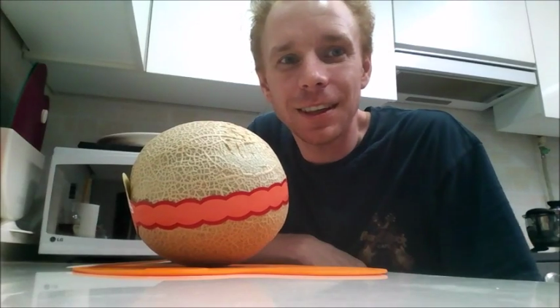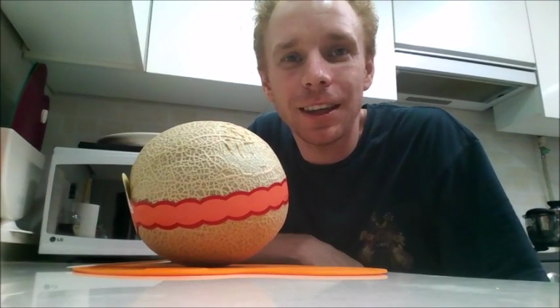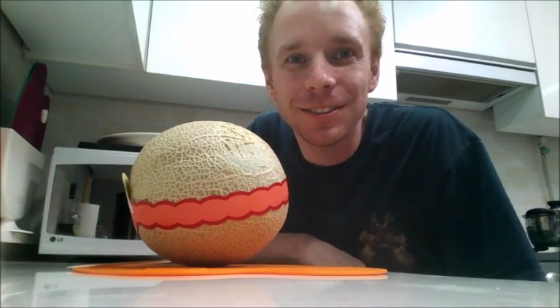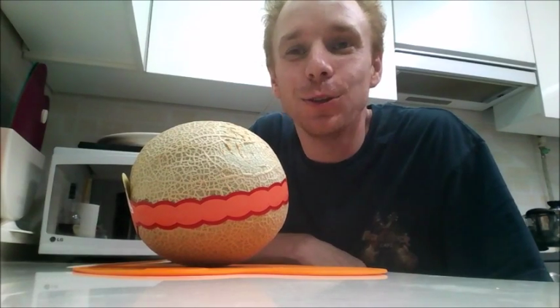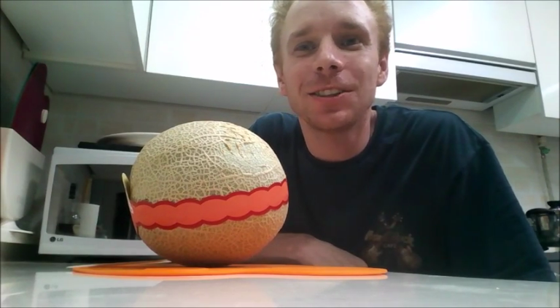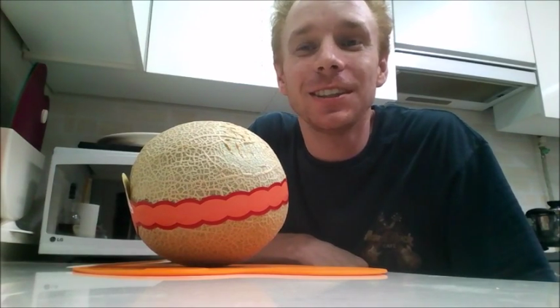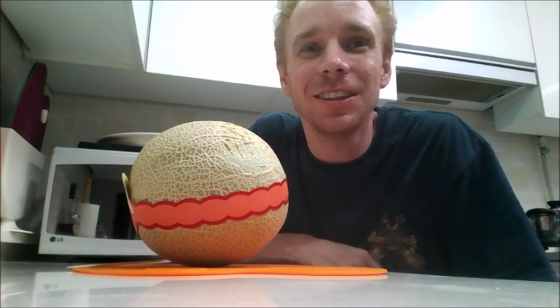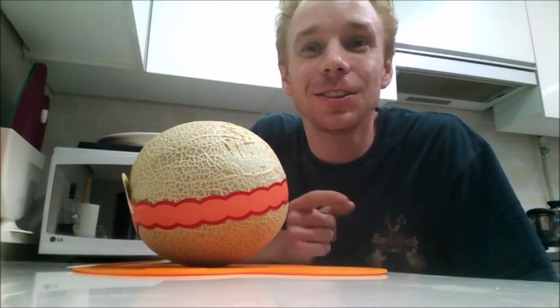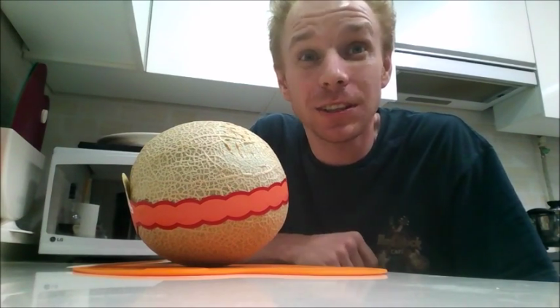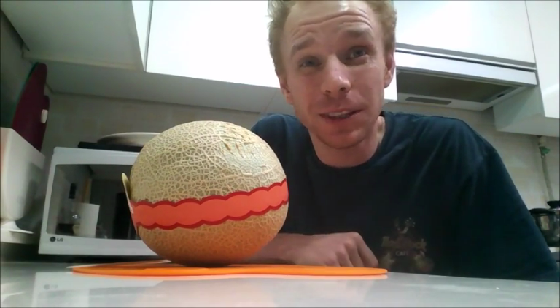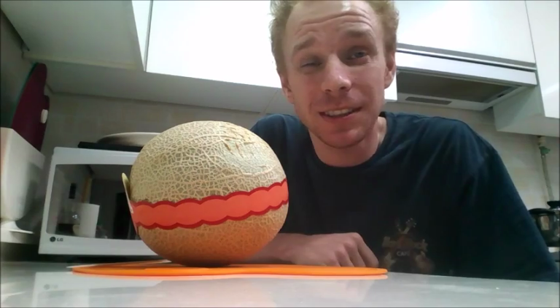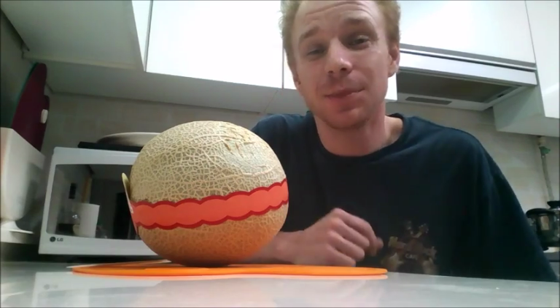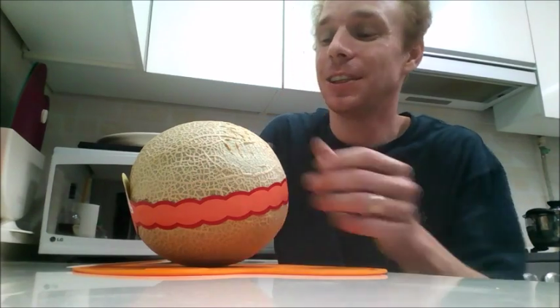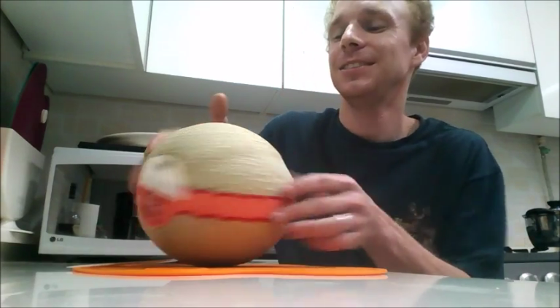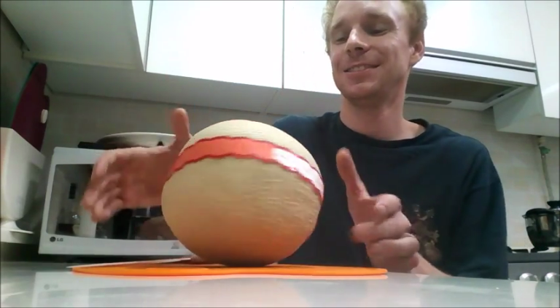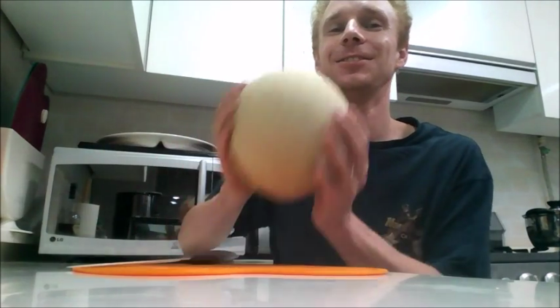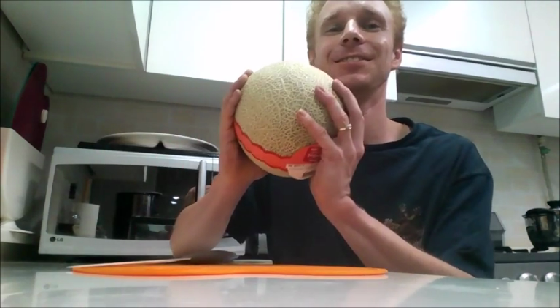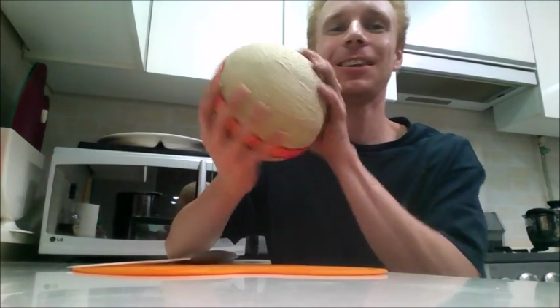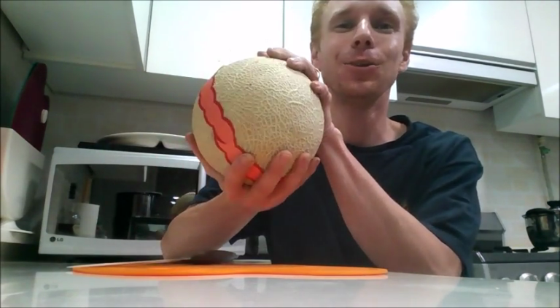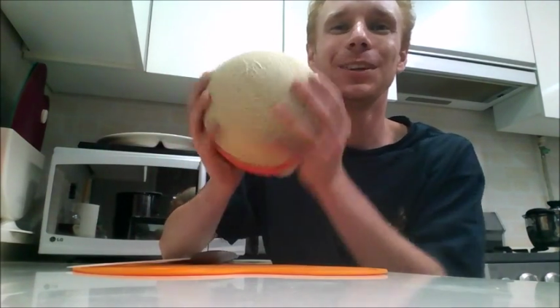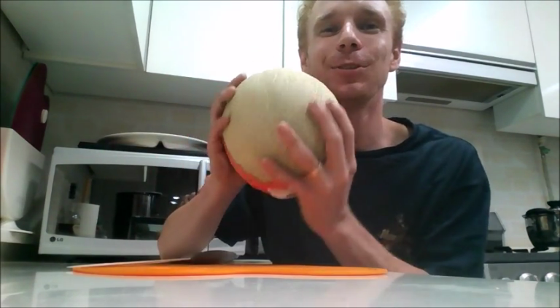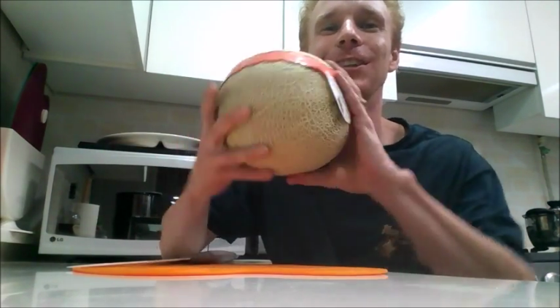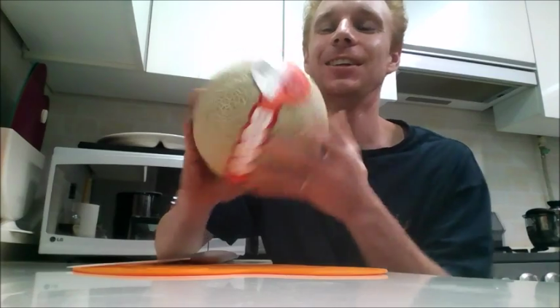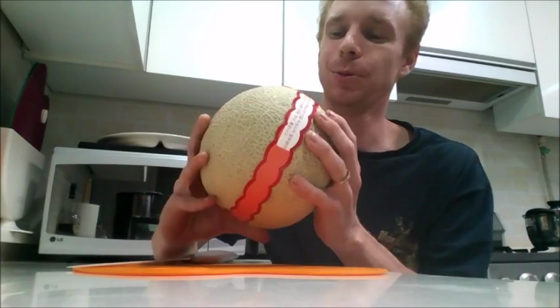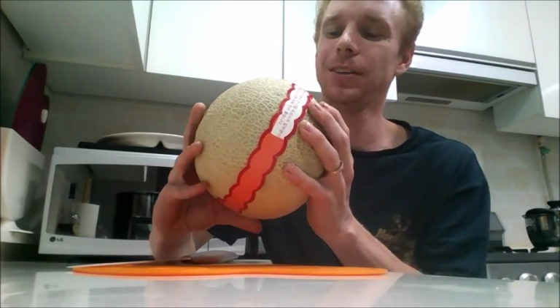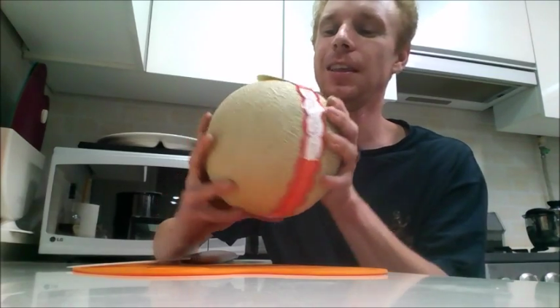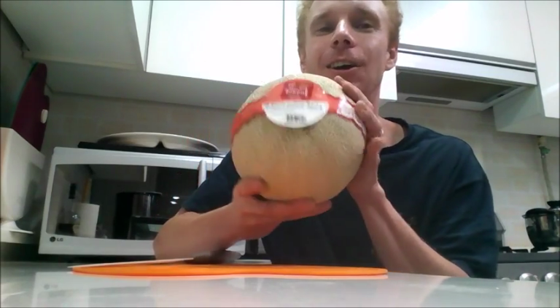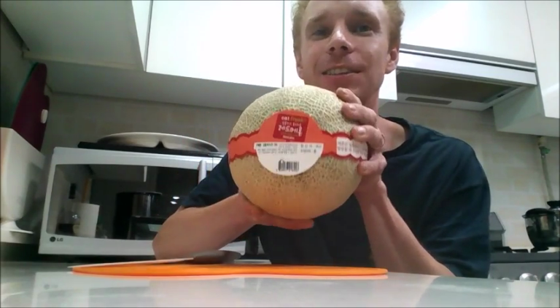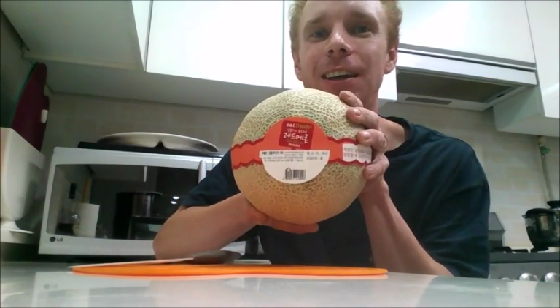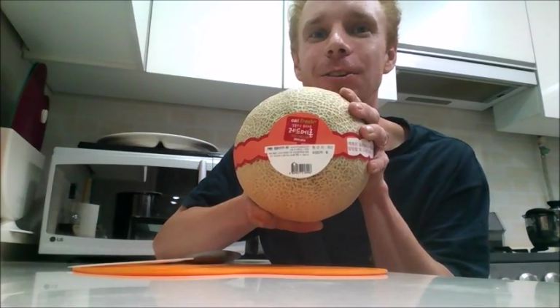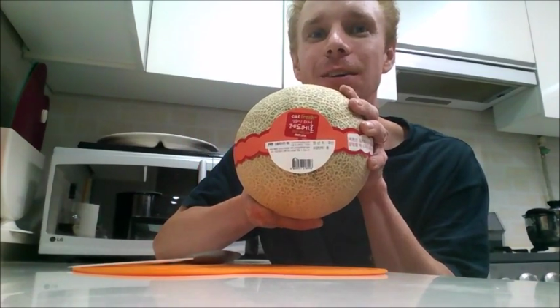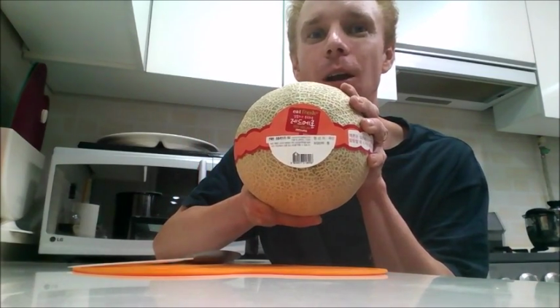Hey there! Mike's Korean Kitchen here. Just gonna make something real easy and simple today. Cantaloupe, as I would call it. In Korea, they call it a red melon.